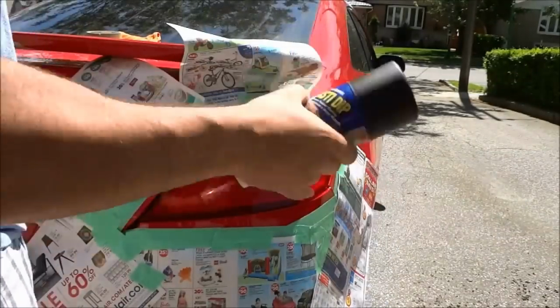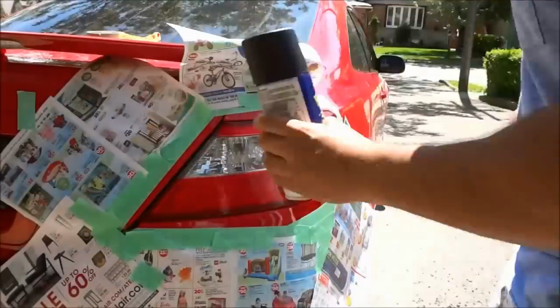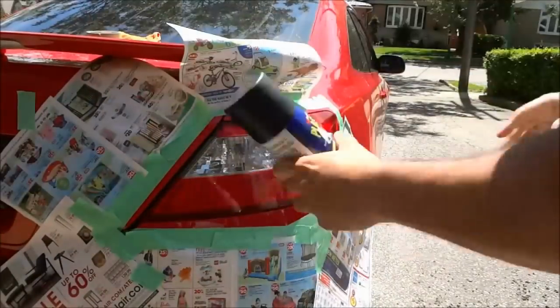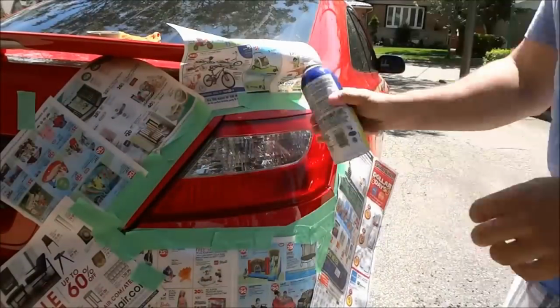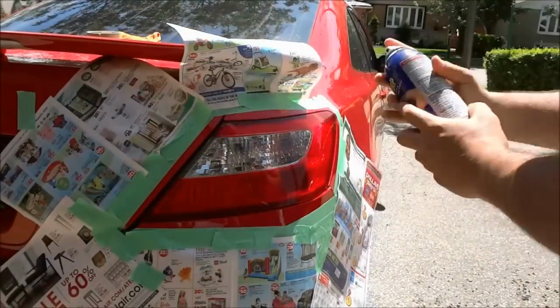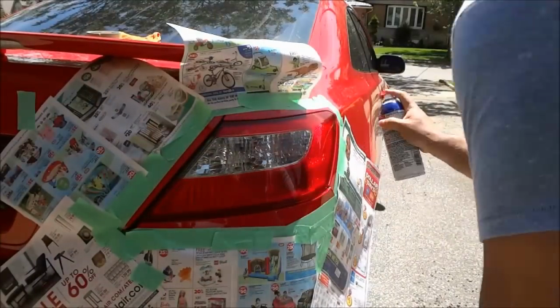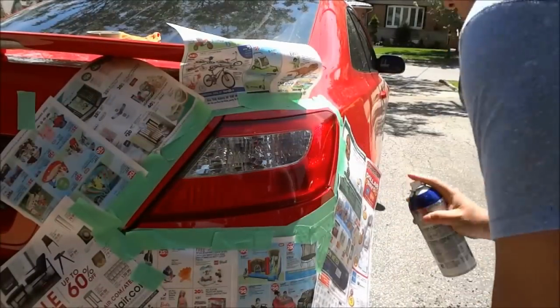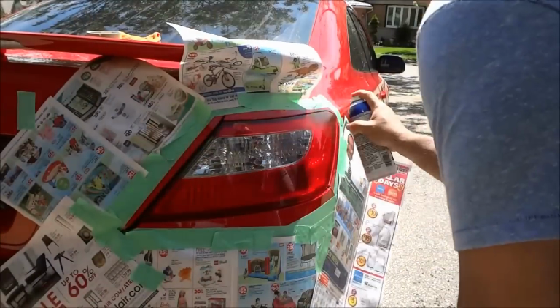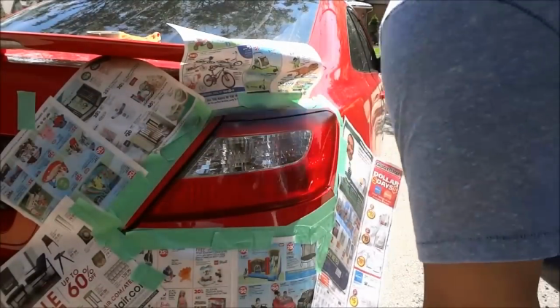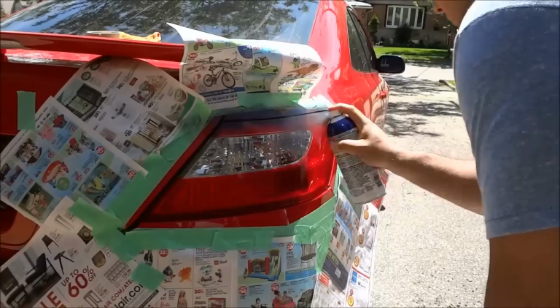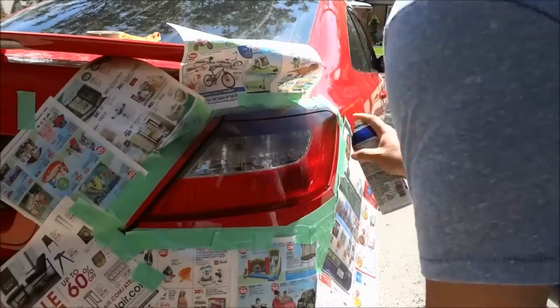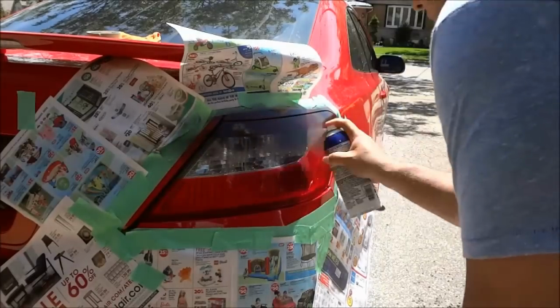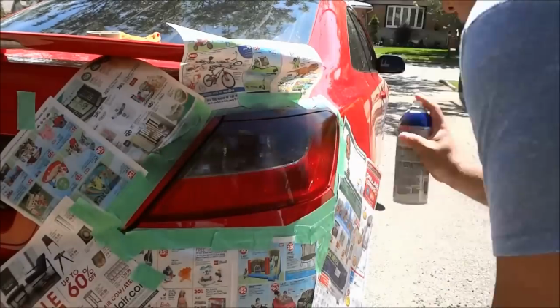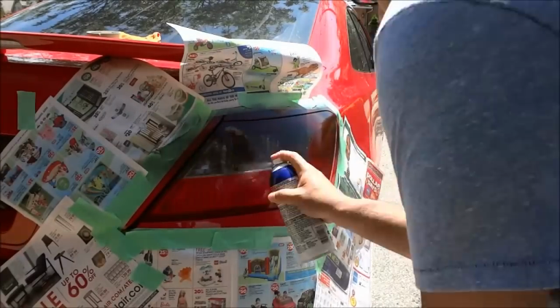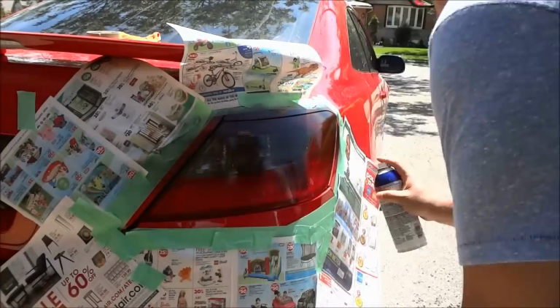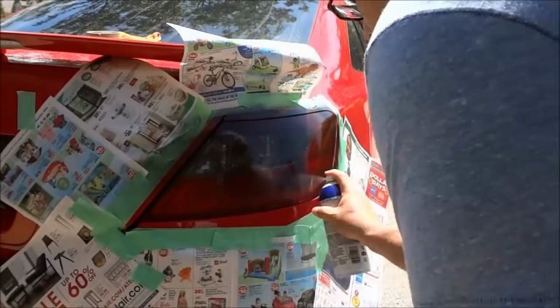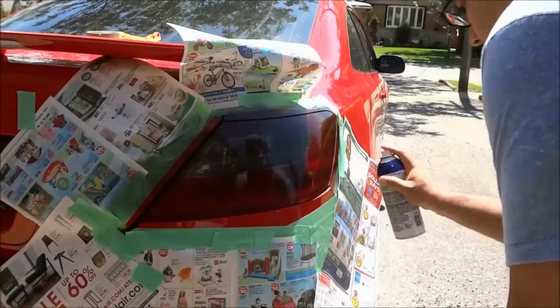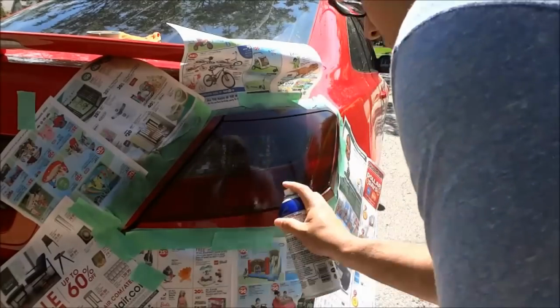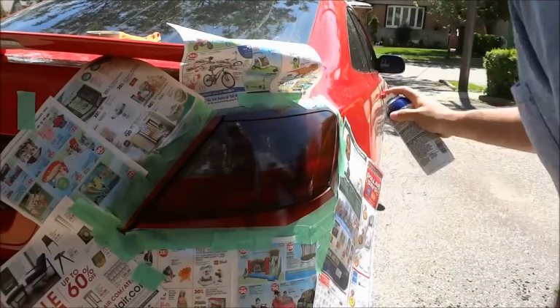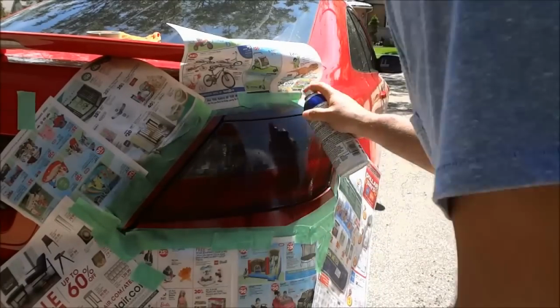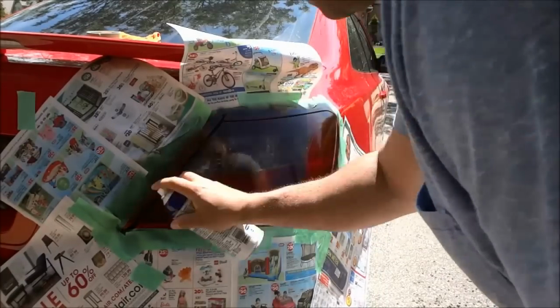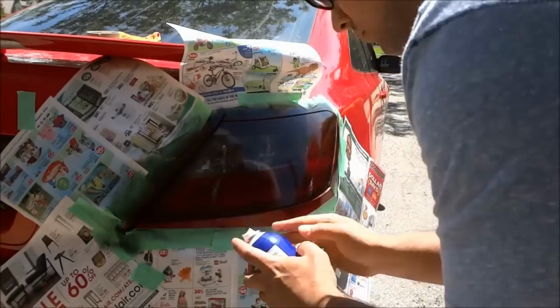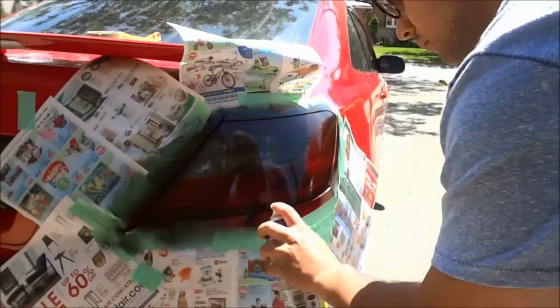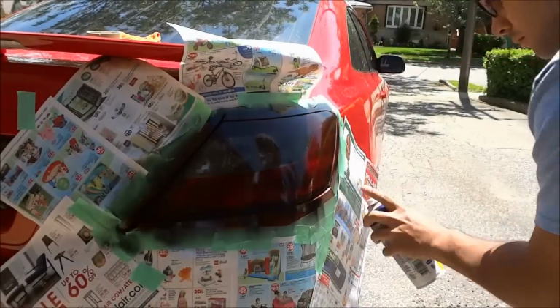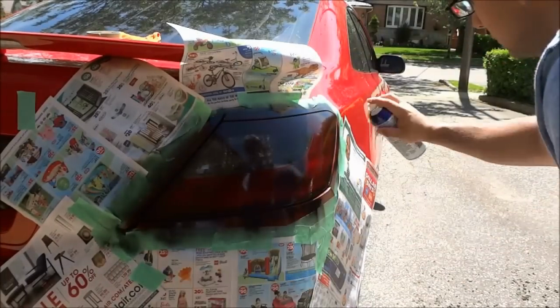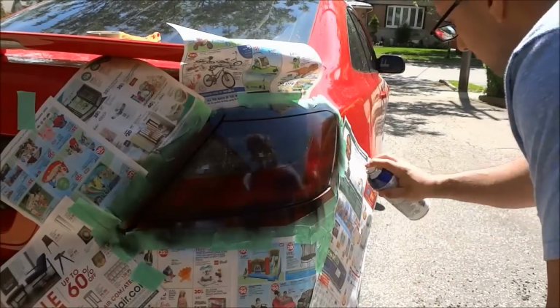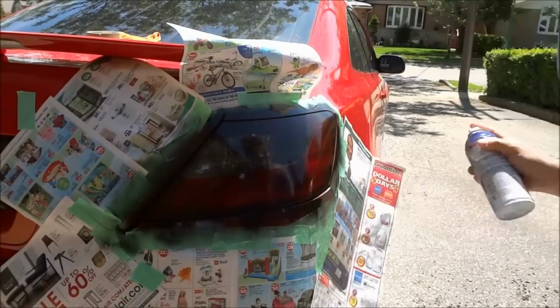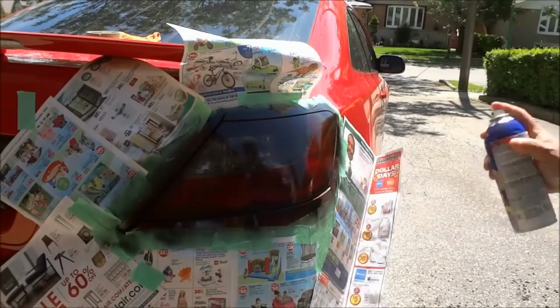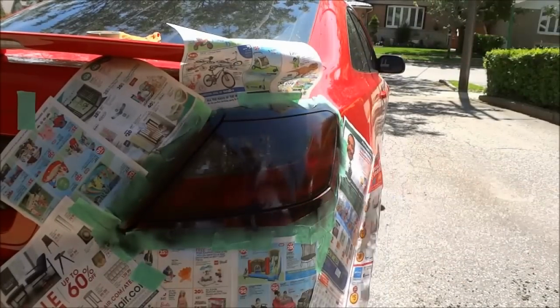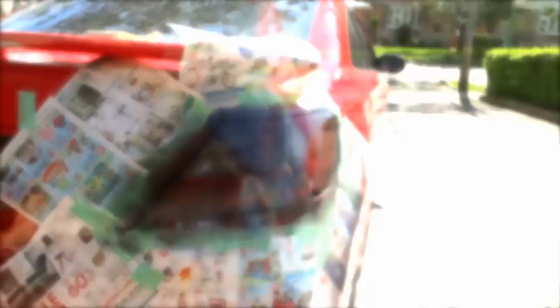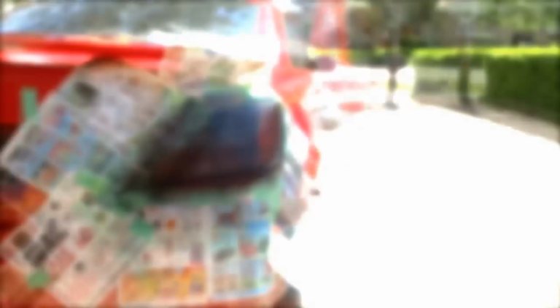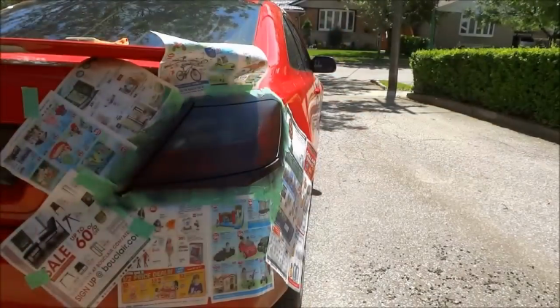Now it's time for the first coat of plasti-dip. I did a very, very light coat because I didn't want to go too dark — ultimately I would like the light of the taillights to shine through the plasti-dip.